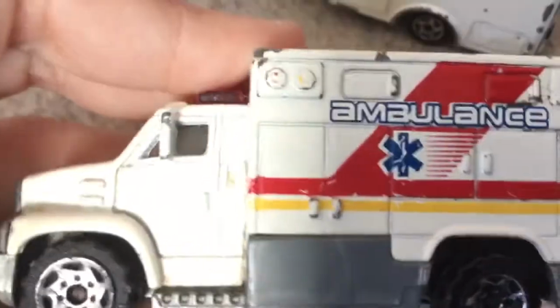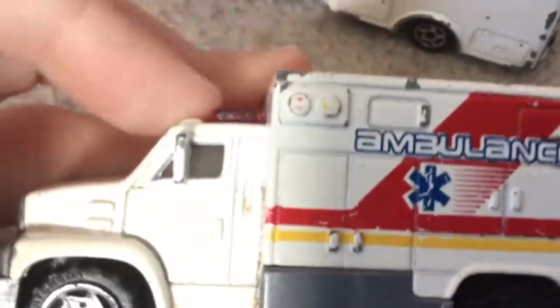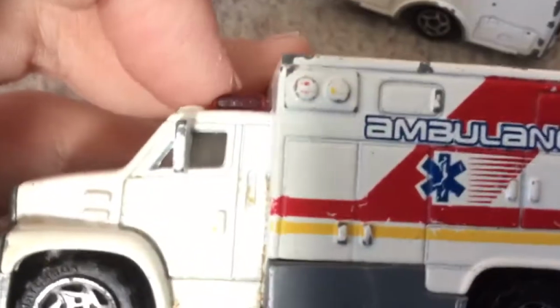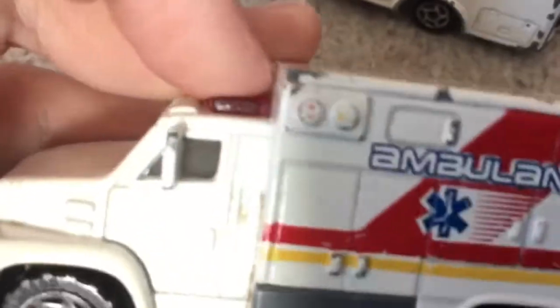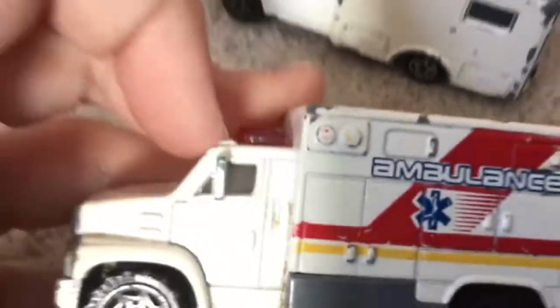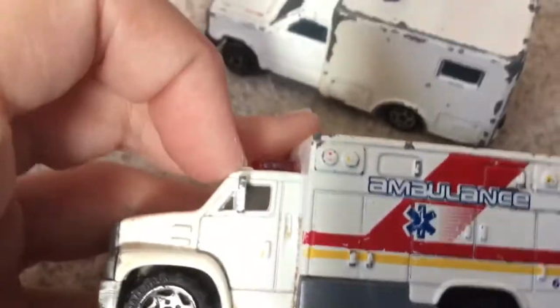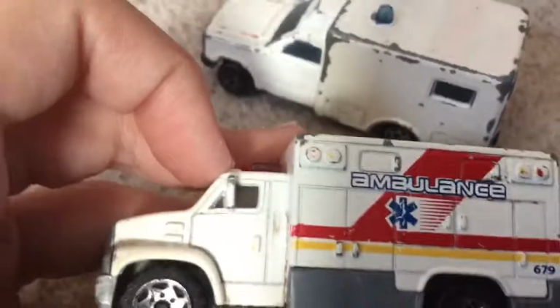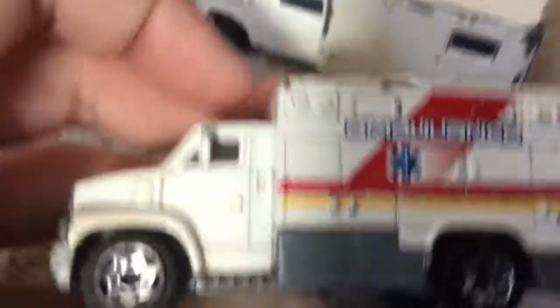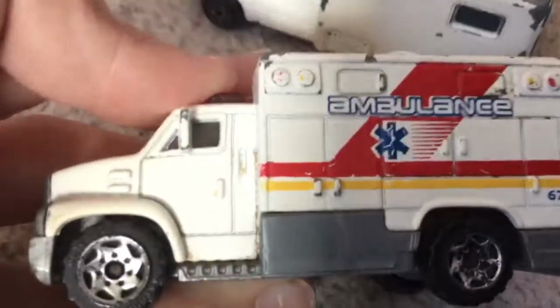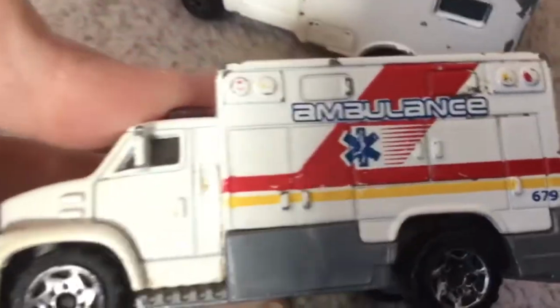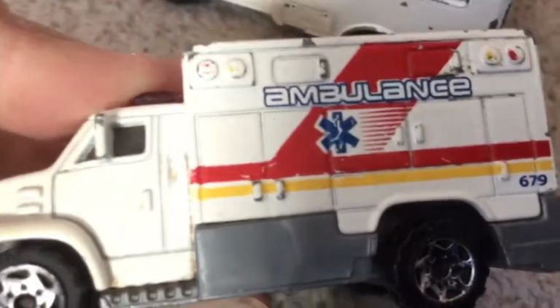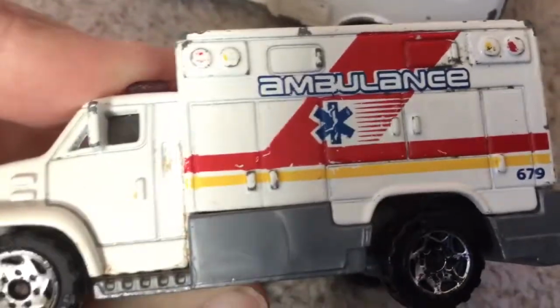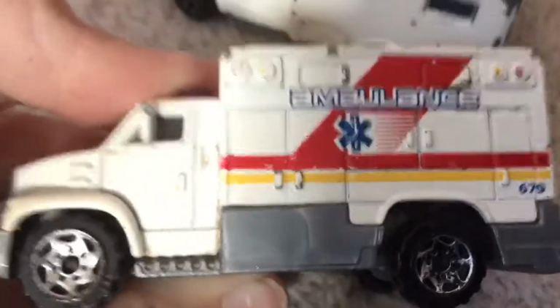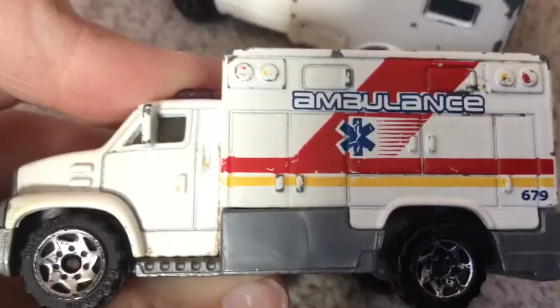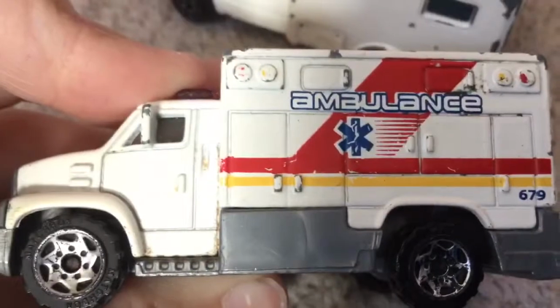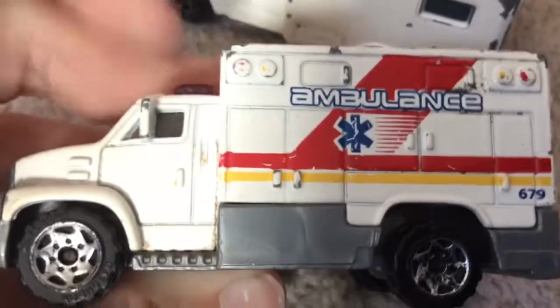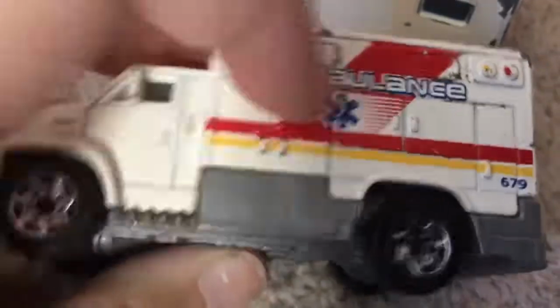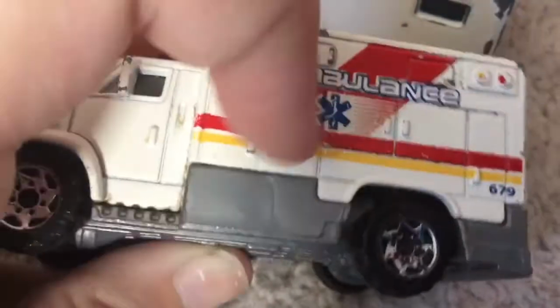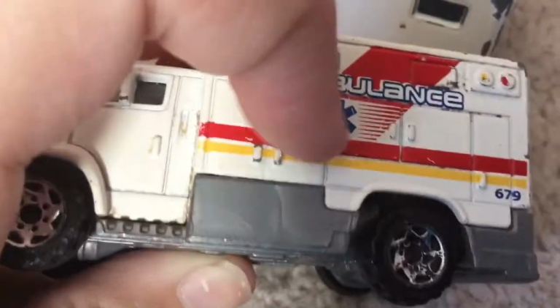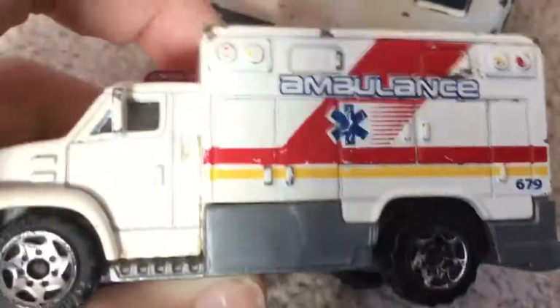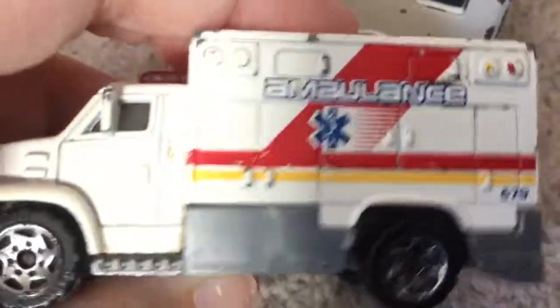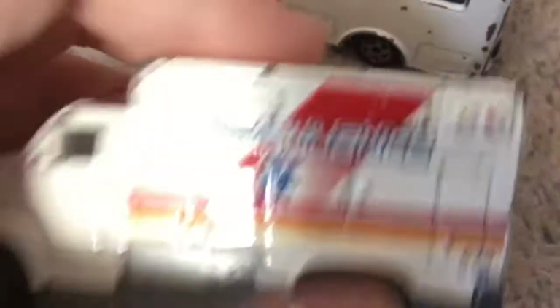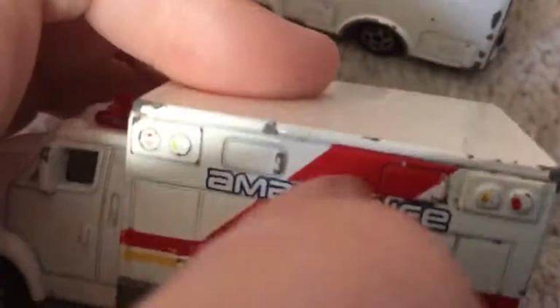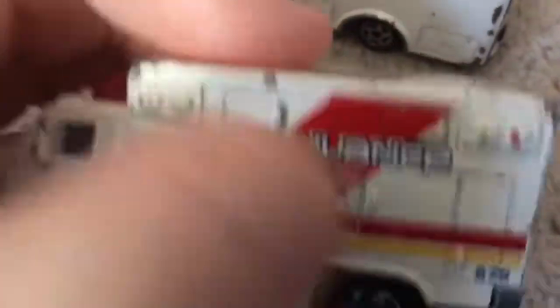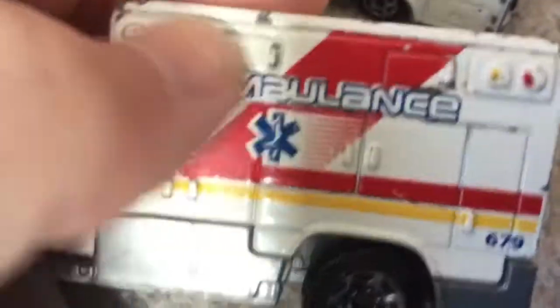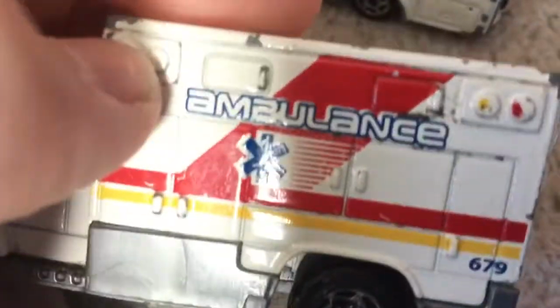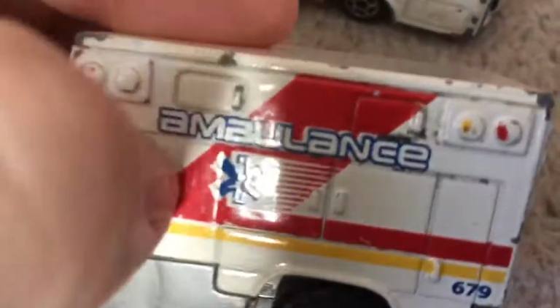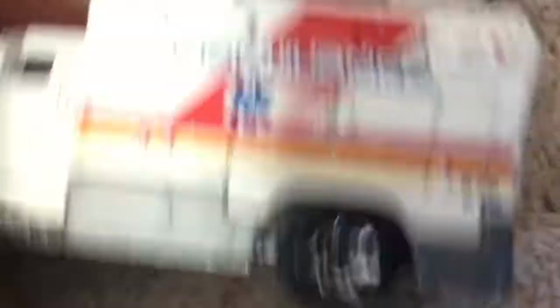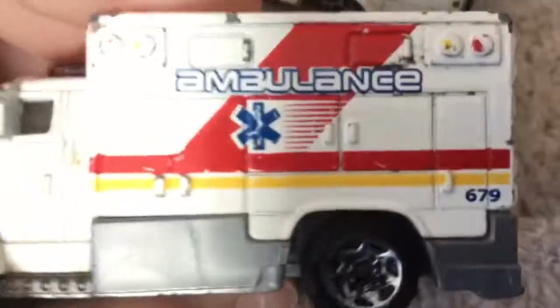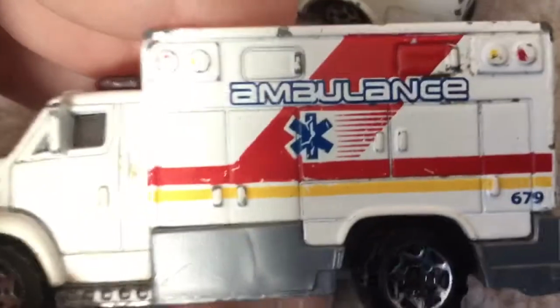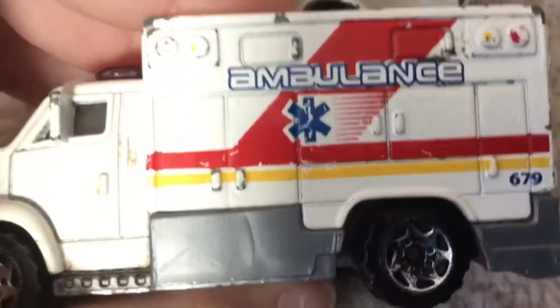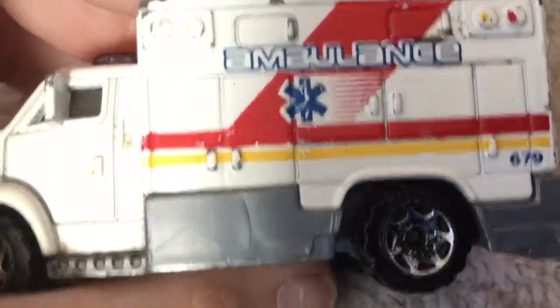It's got a light detail on the side as well. It's got quite a bit of detail on the lights, but it's just starting to rub away now.